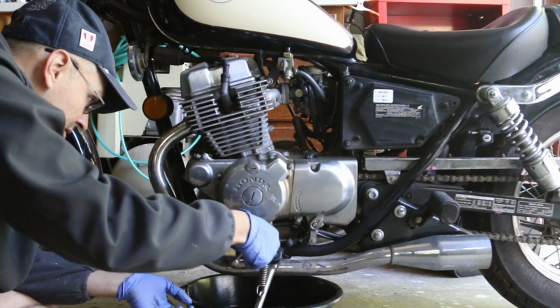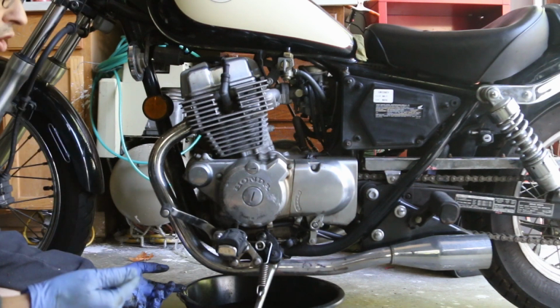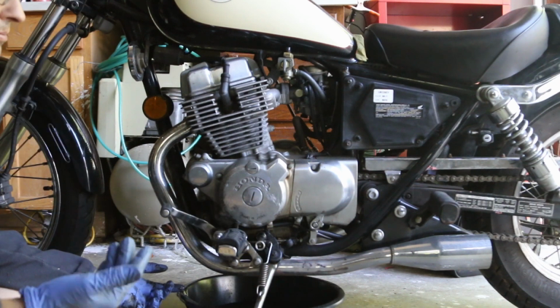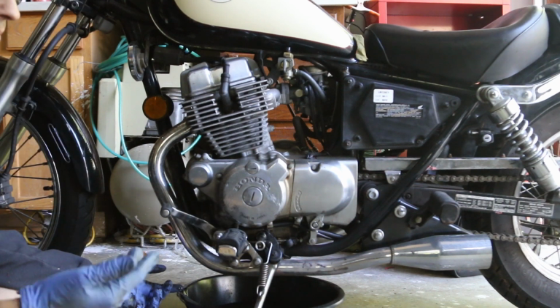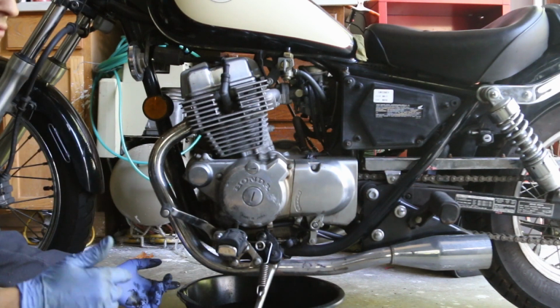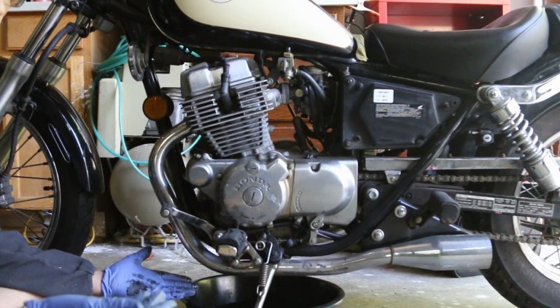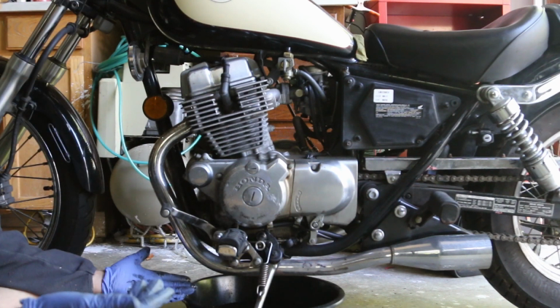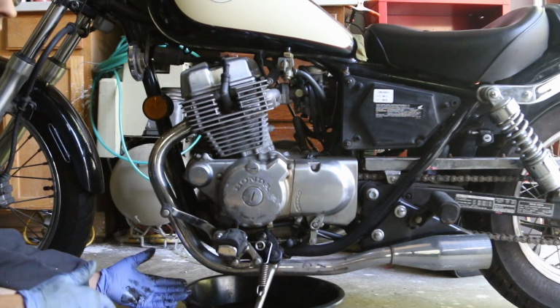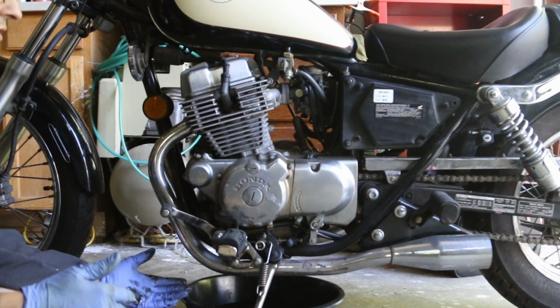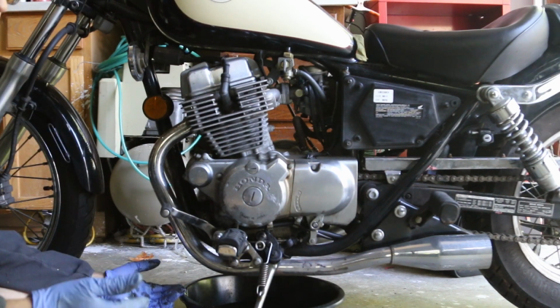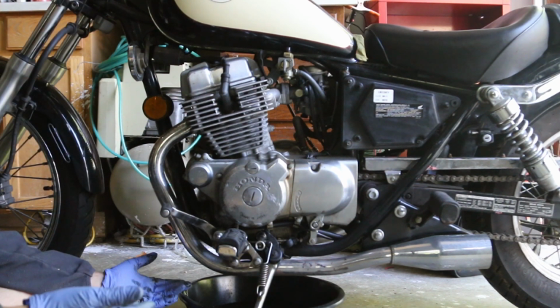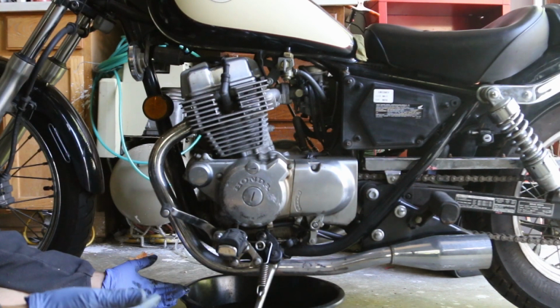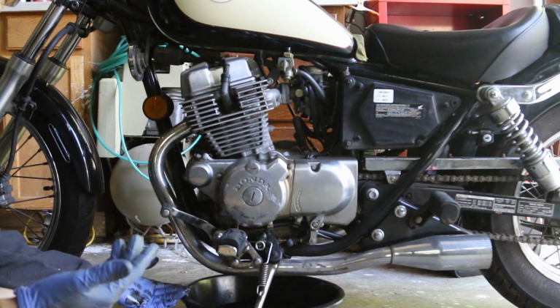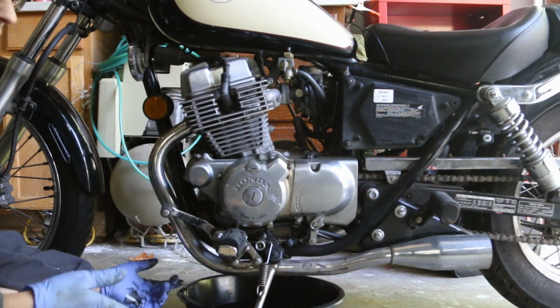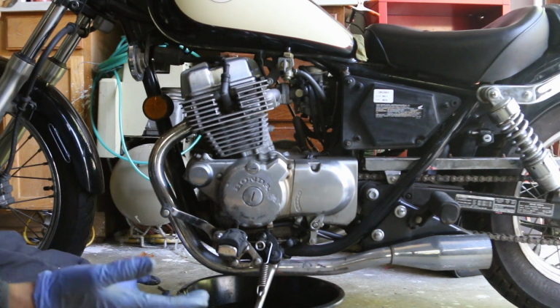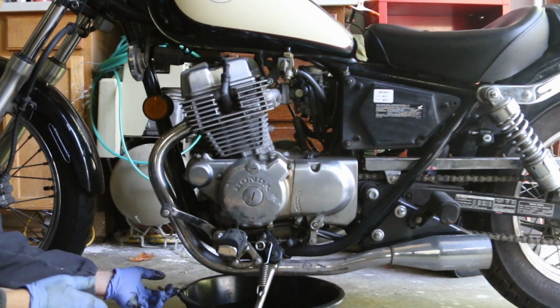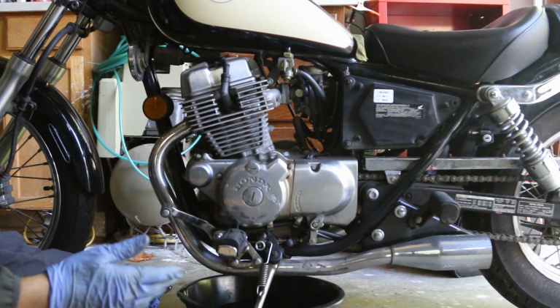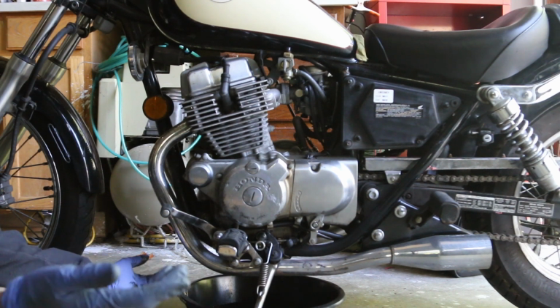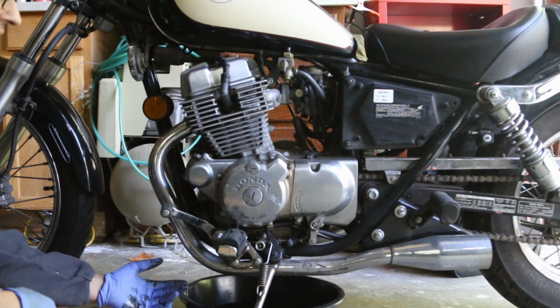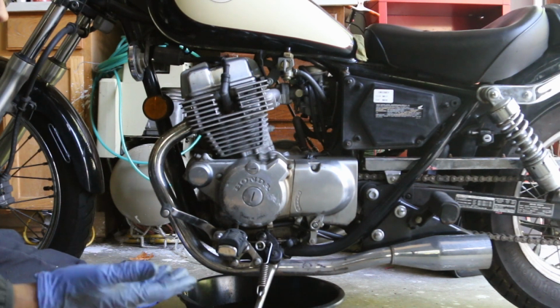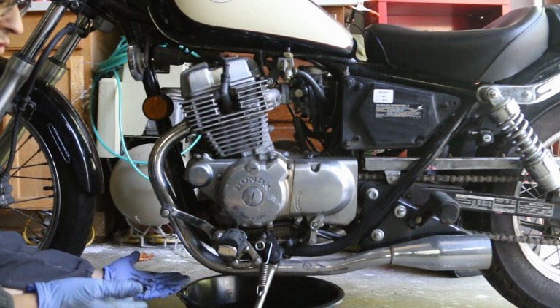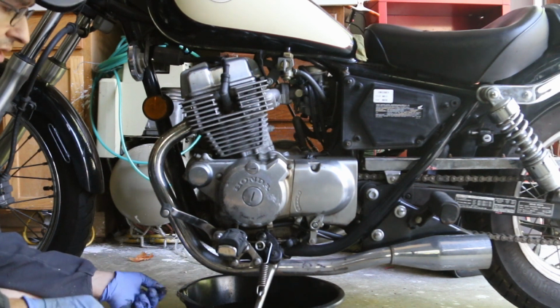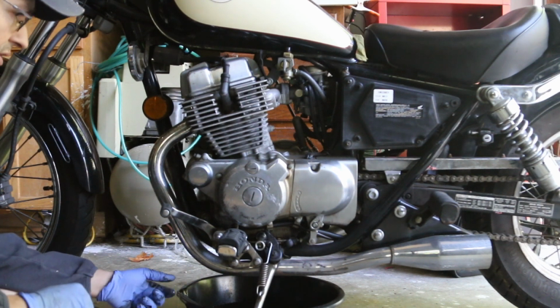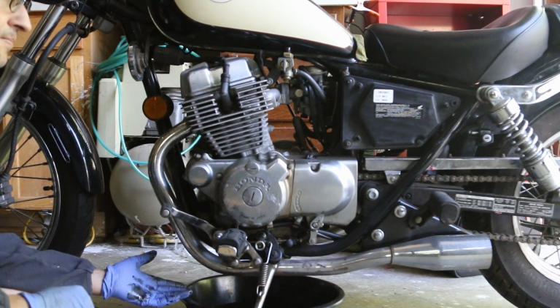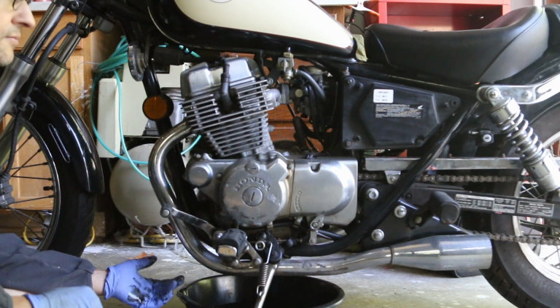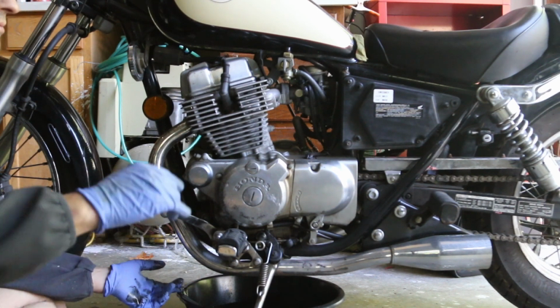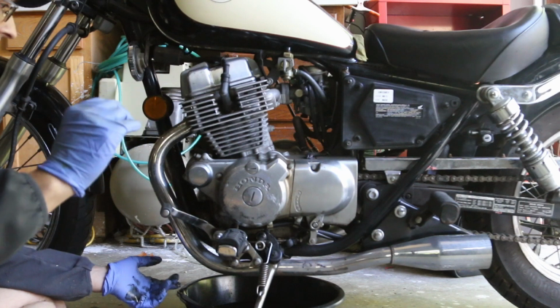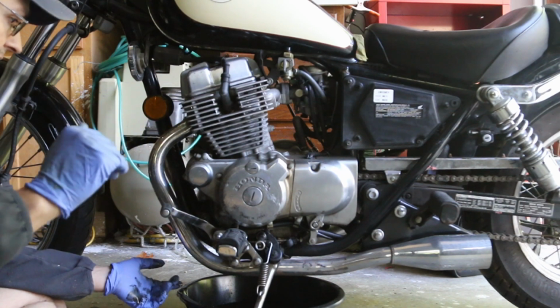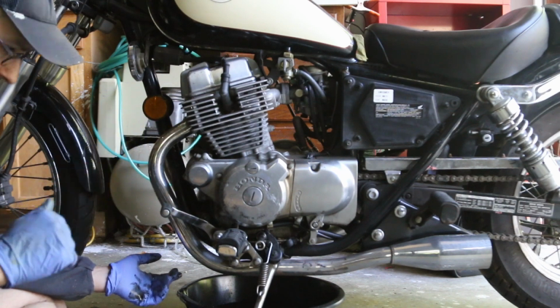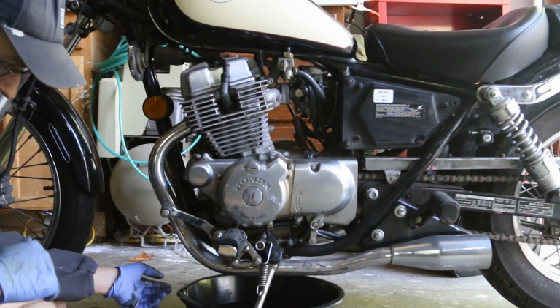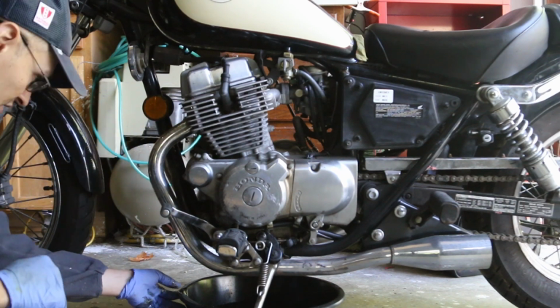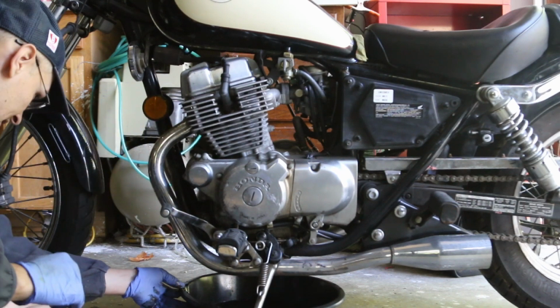On my bikes, if you follow the channel, you'll know that I use Rotella T6 for all my bikes and that's what I plan on doing here. Let's just finish draining this.